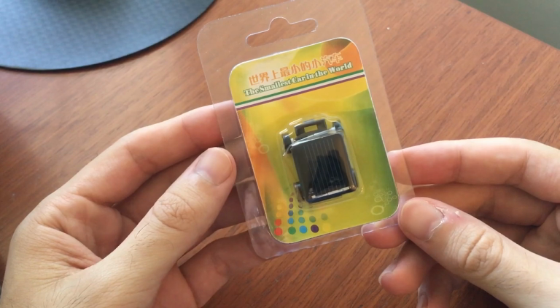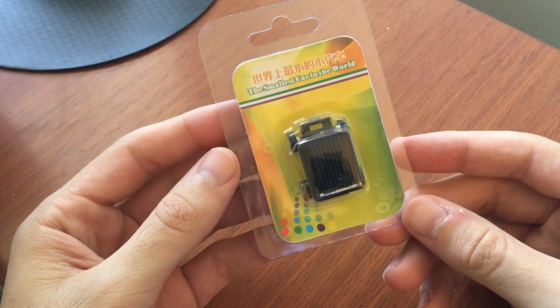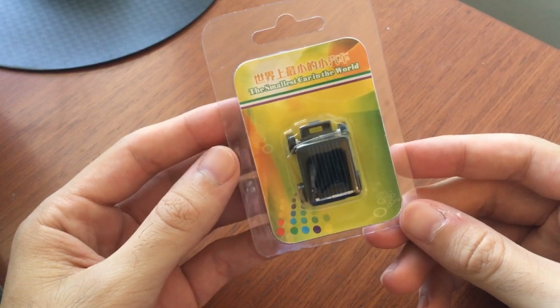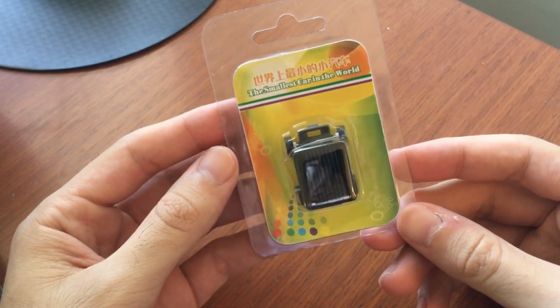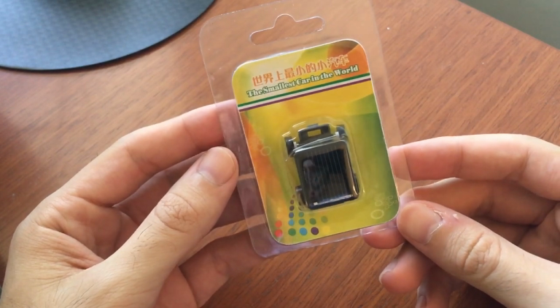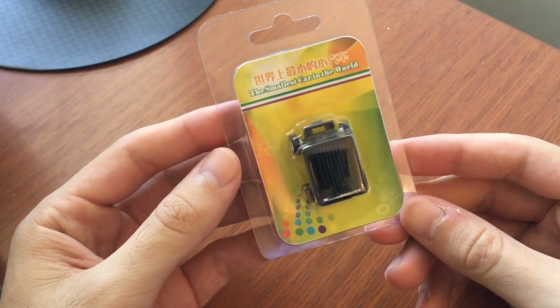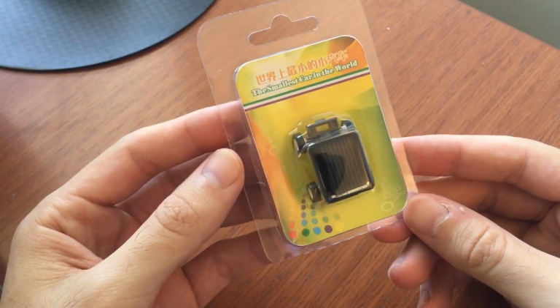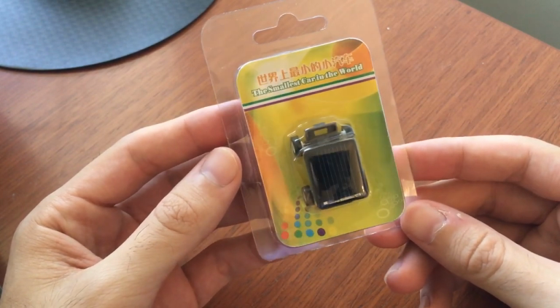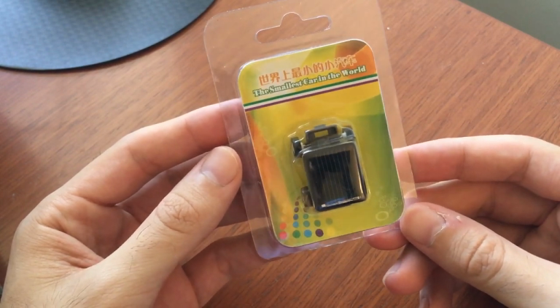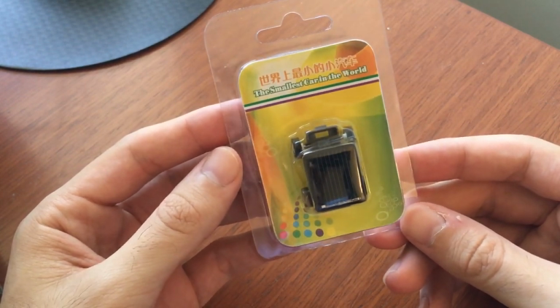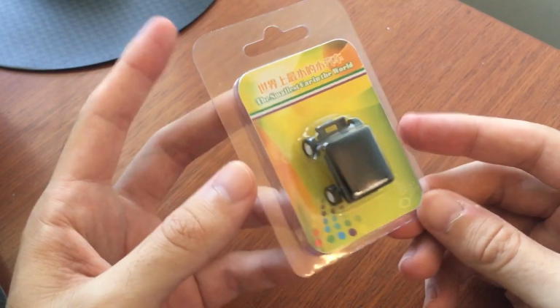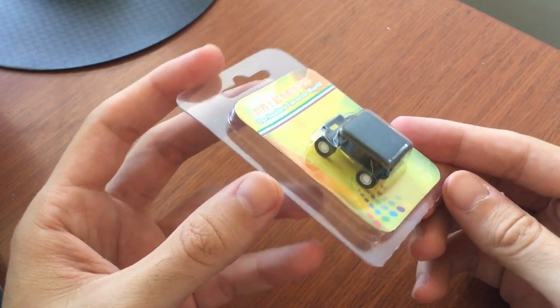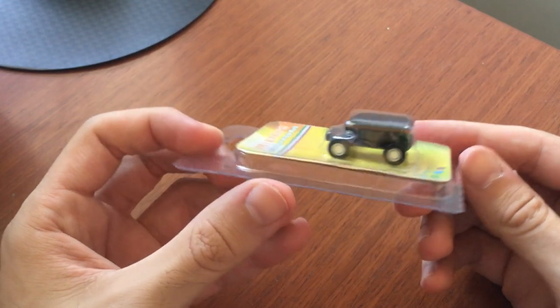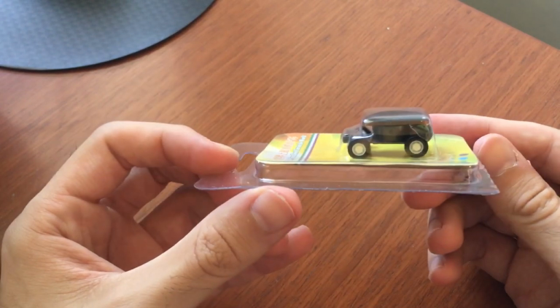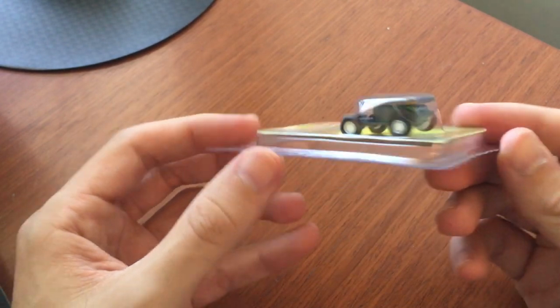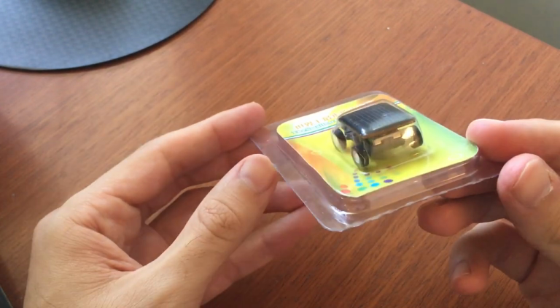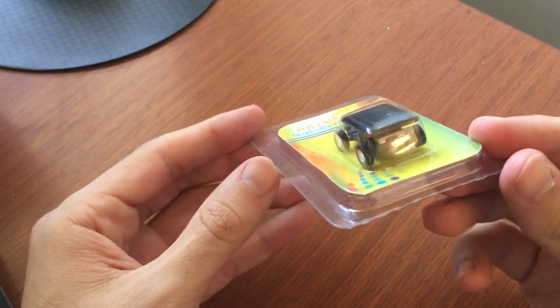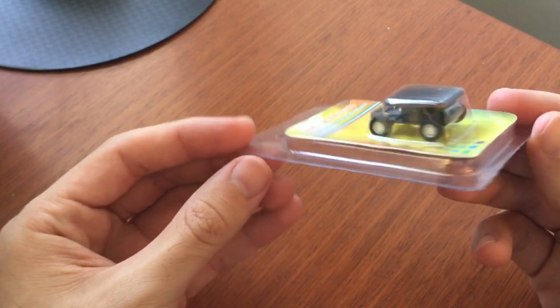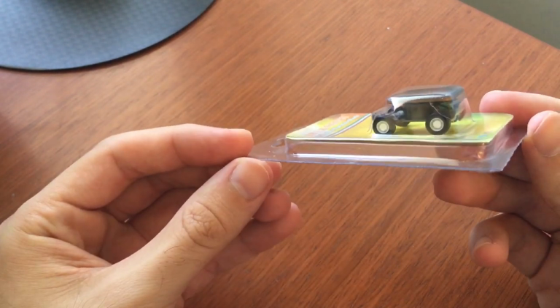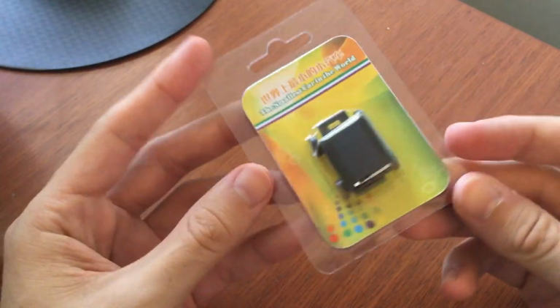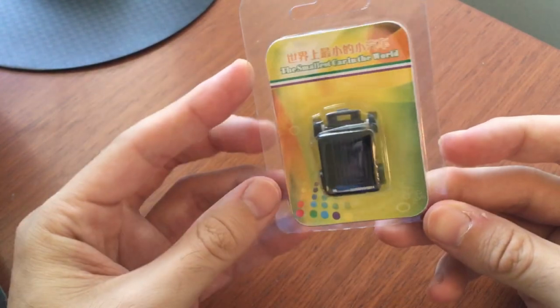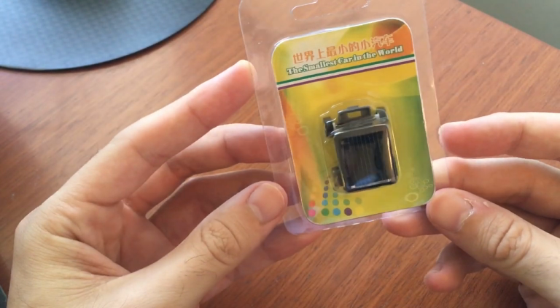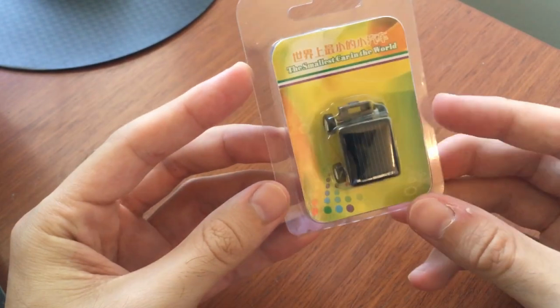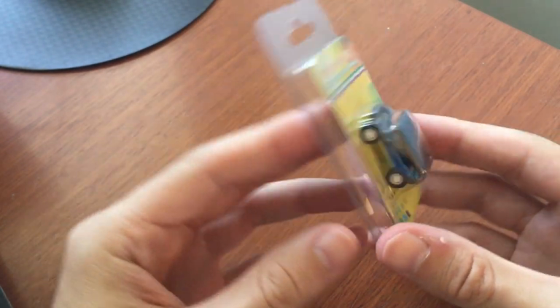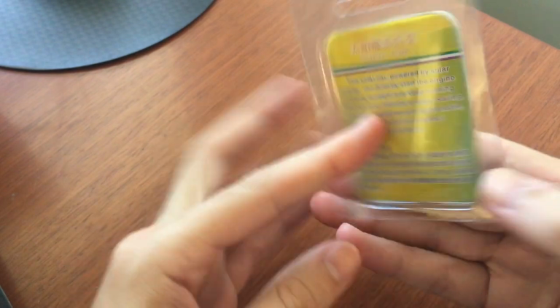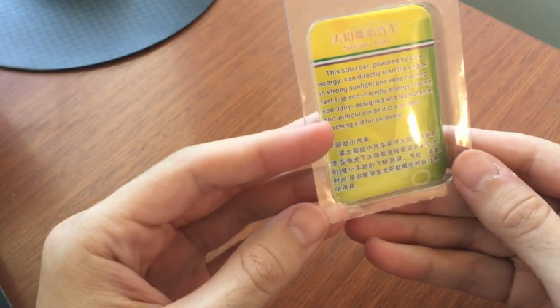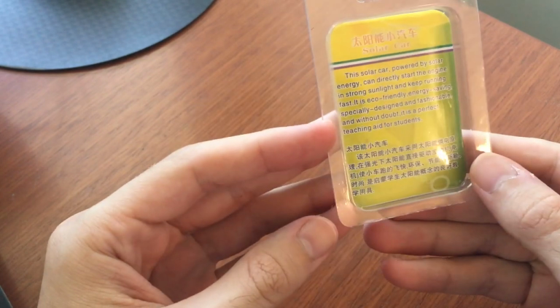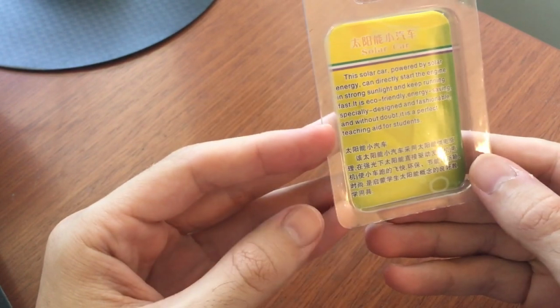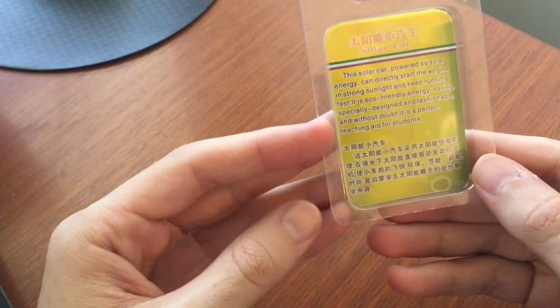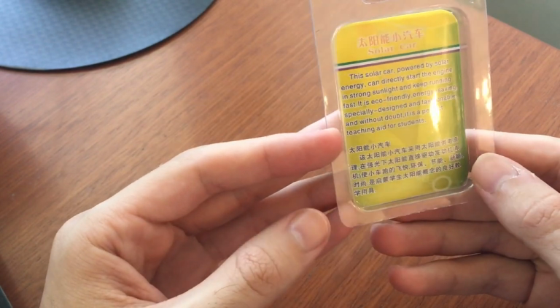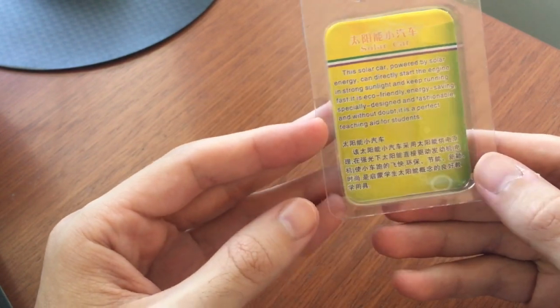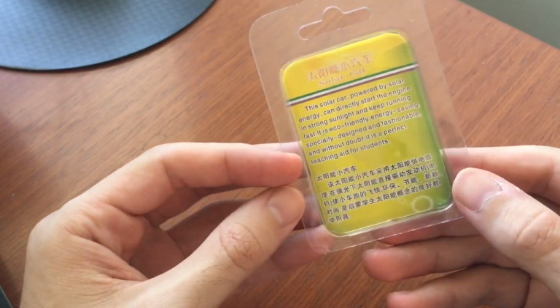Hey guys, Perry here from Toondesk, and here's an interesting item. This is the smallest car in the world. It has a little mini motor, a little tiny engine. And it actually works off of solar energy — this solar car powered by solar energy.